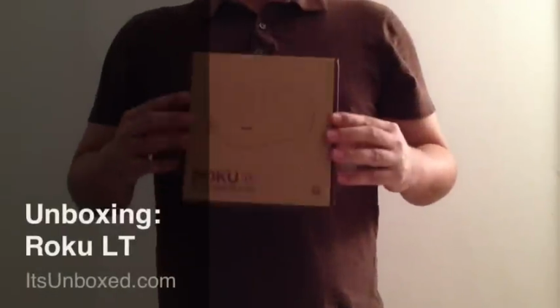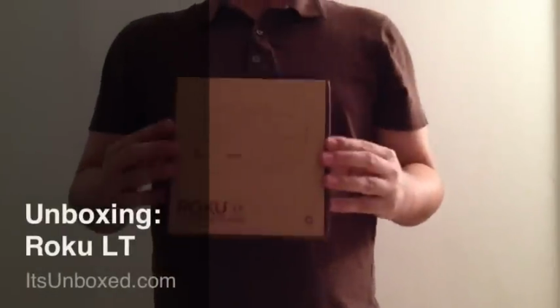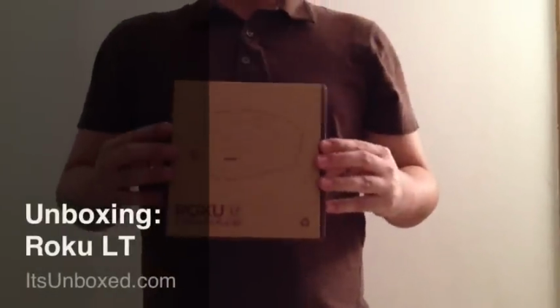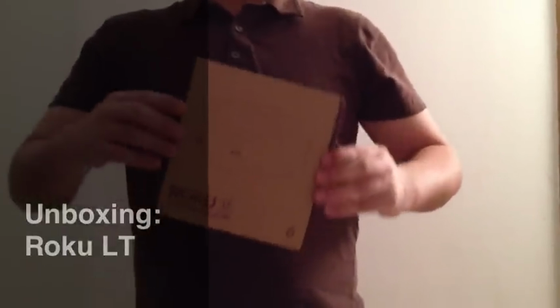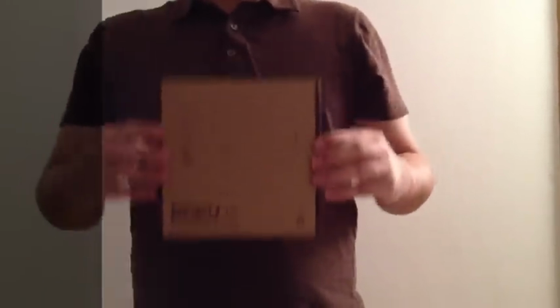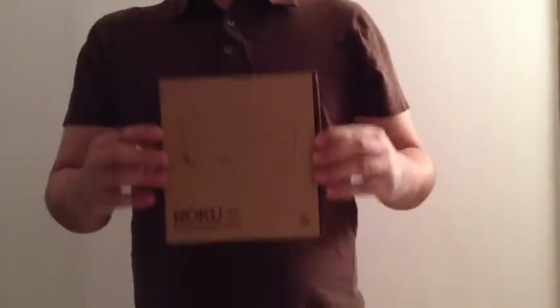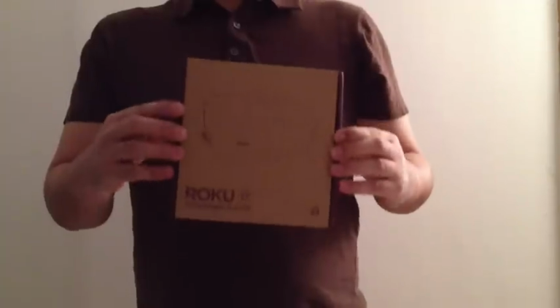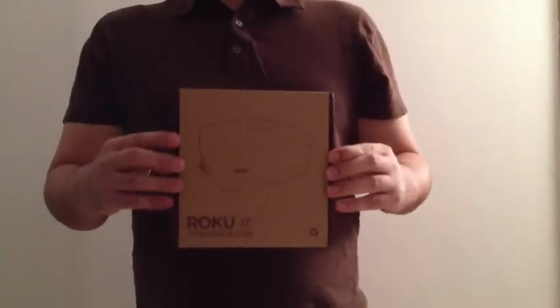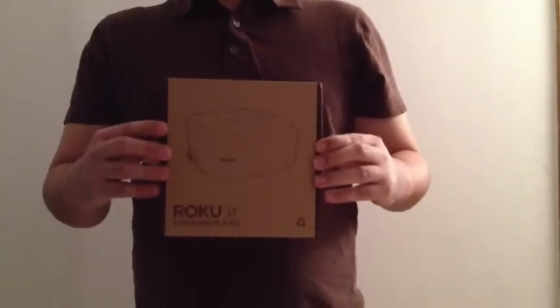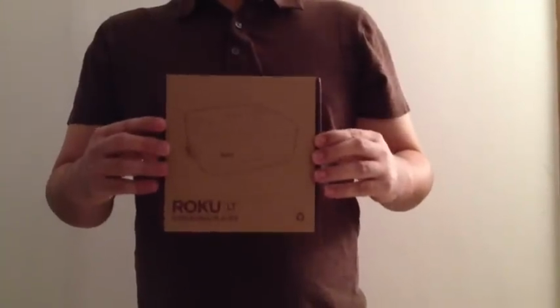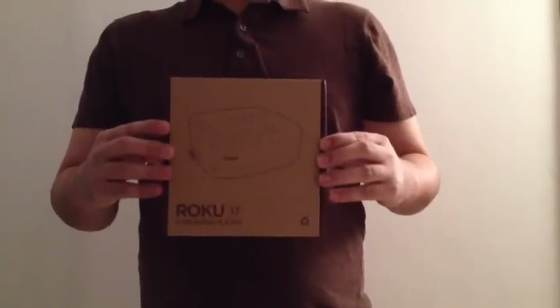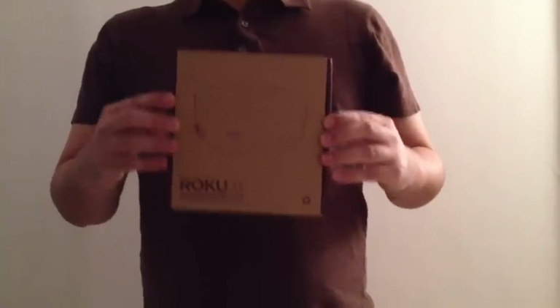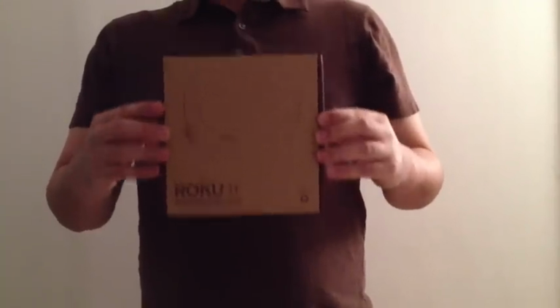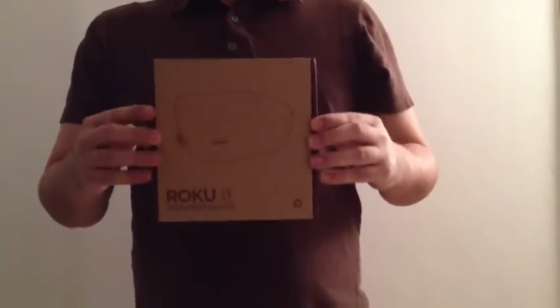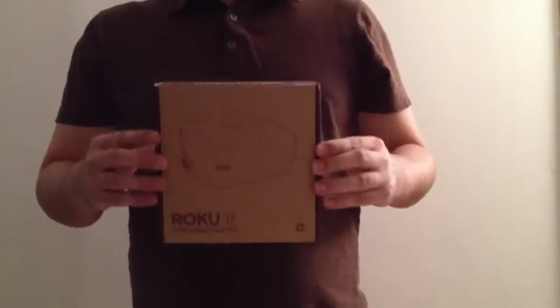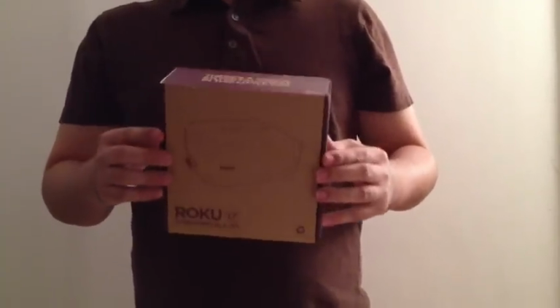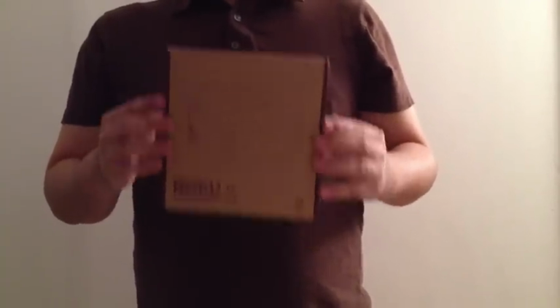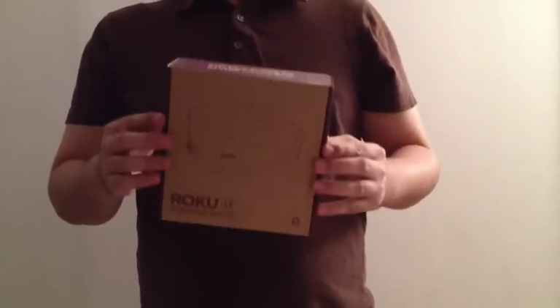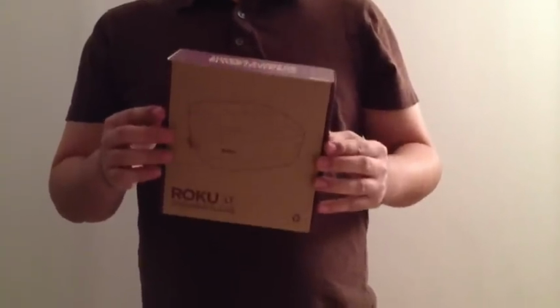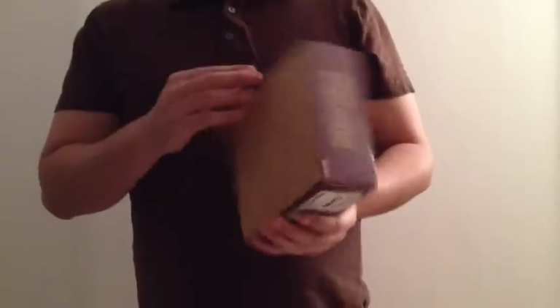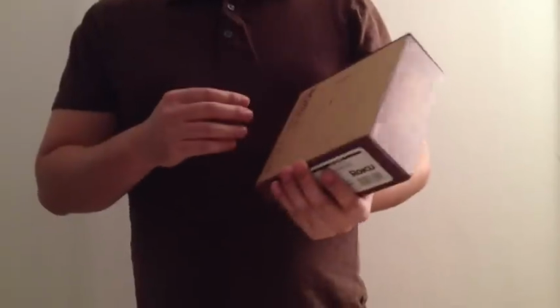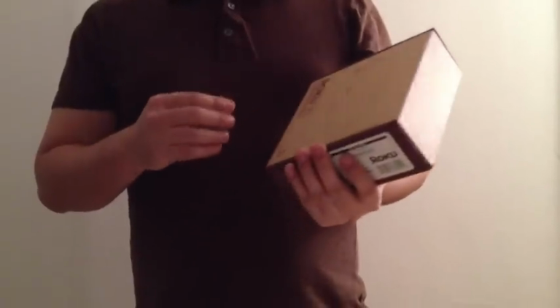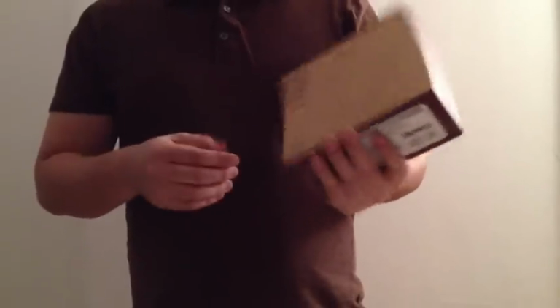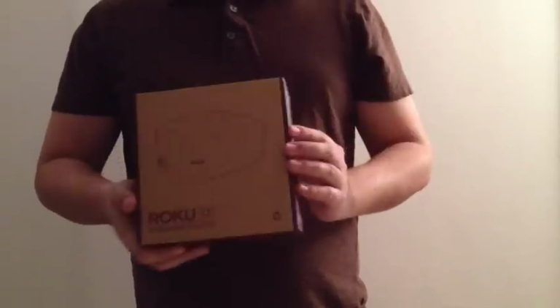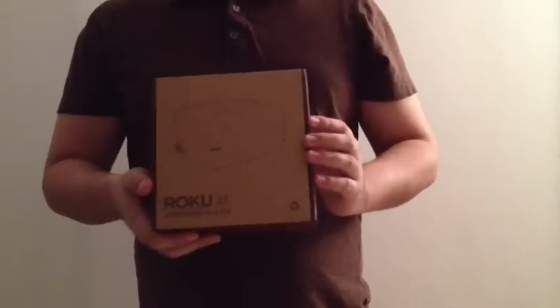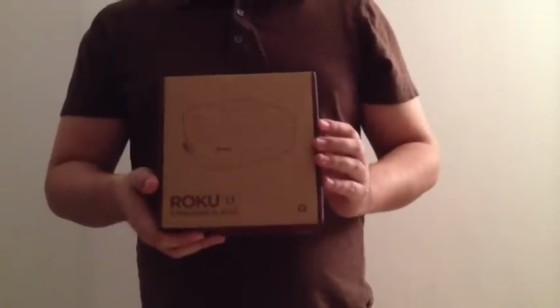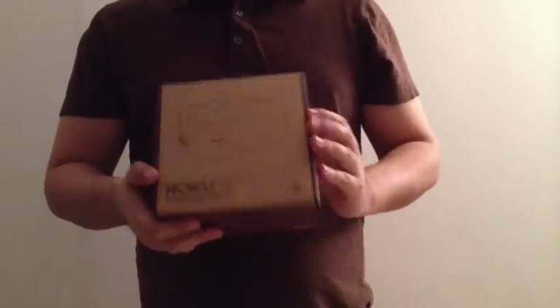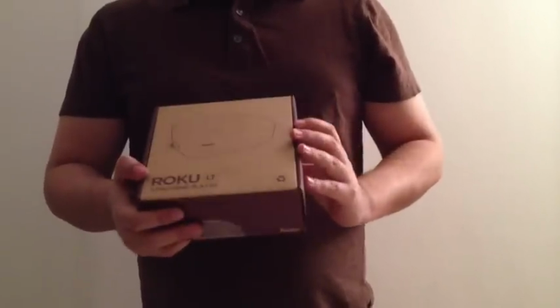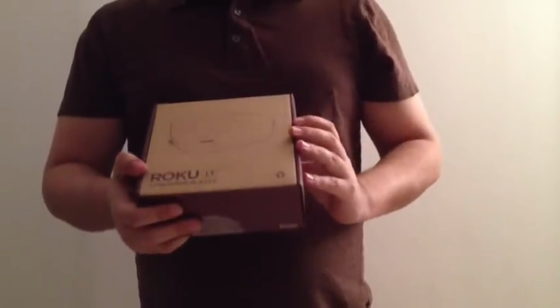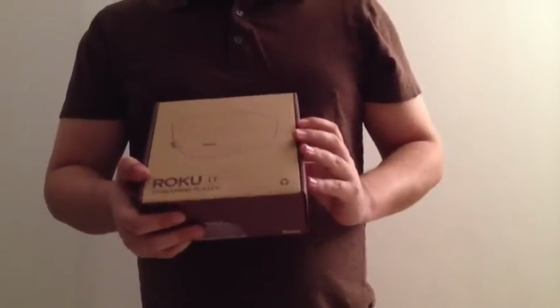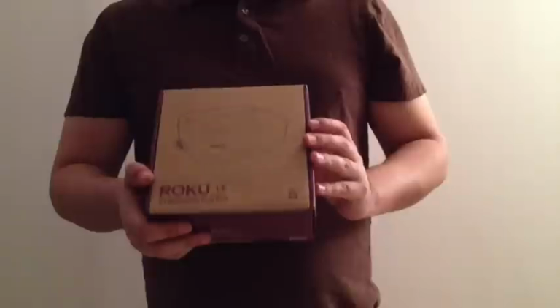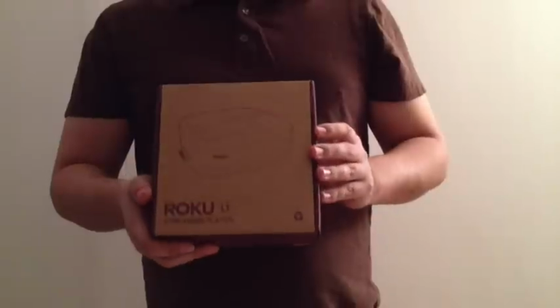Greetings, unboxers! This is Matt with itsunbox.com. This is the first unboxing in, like, three years. So we're back with a Roku LT streaming media player.